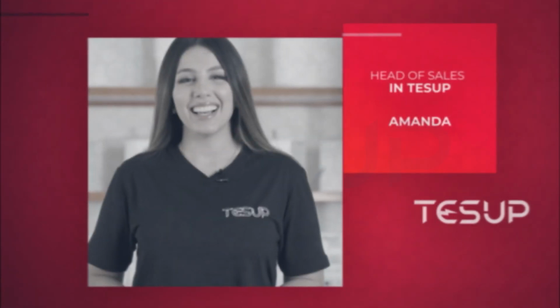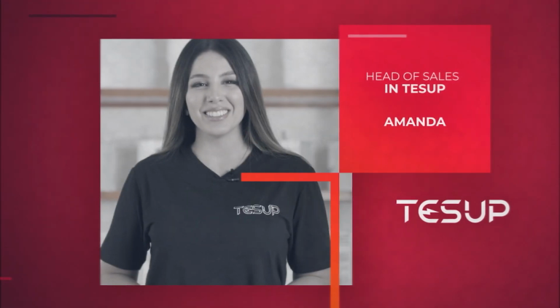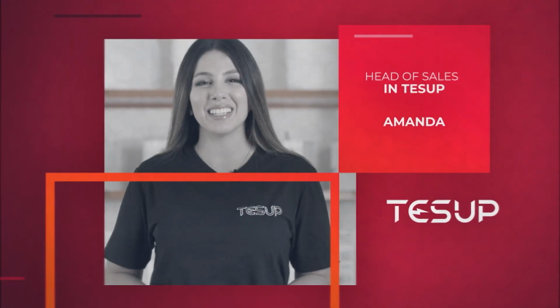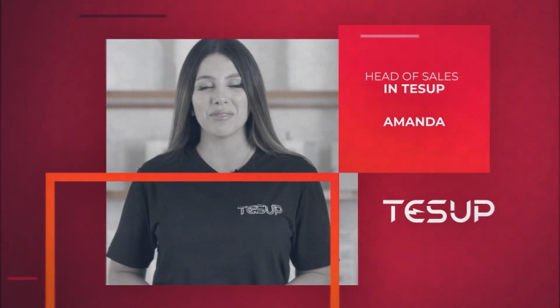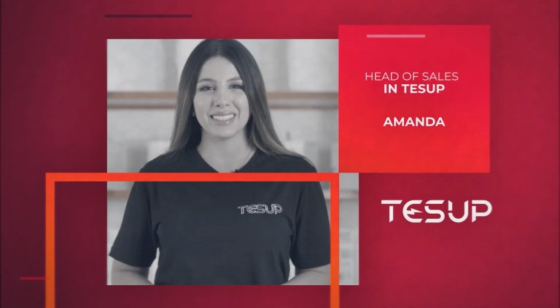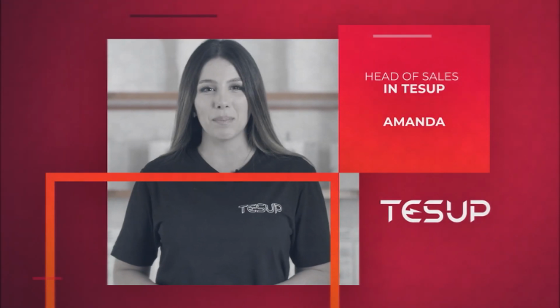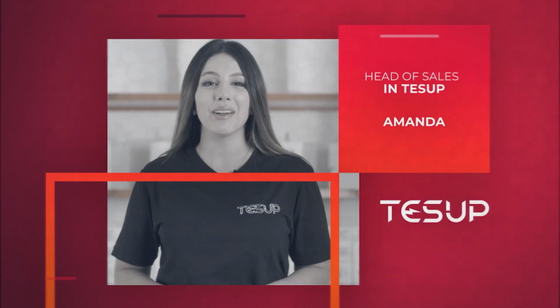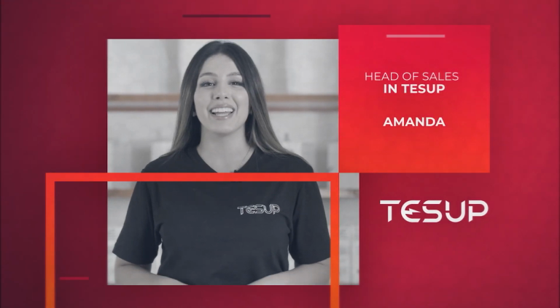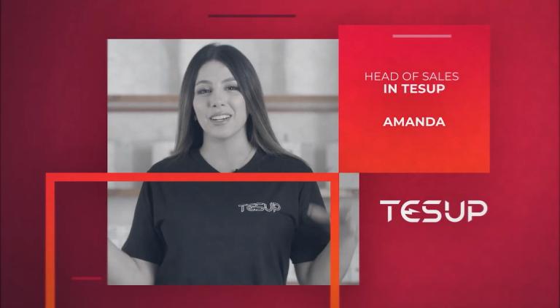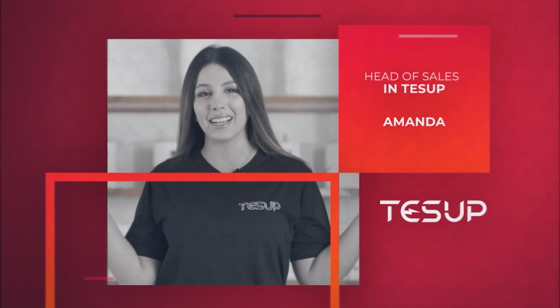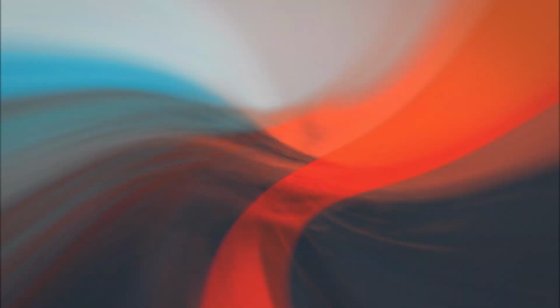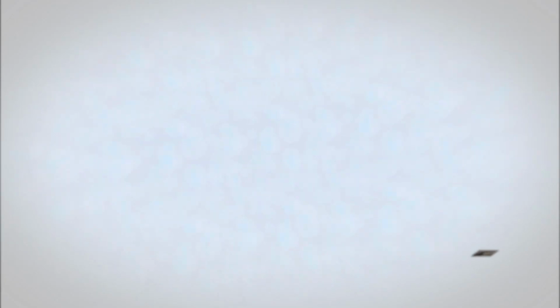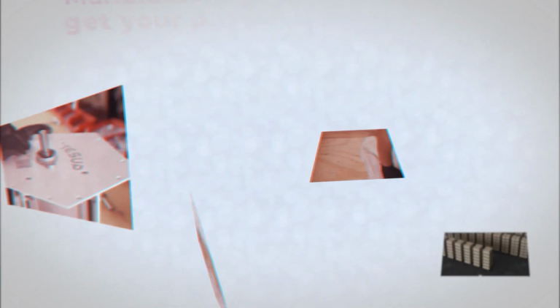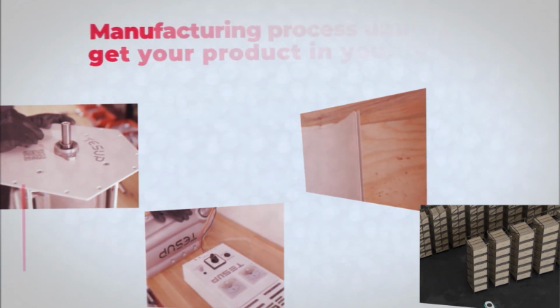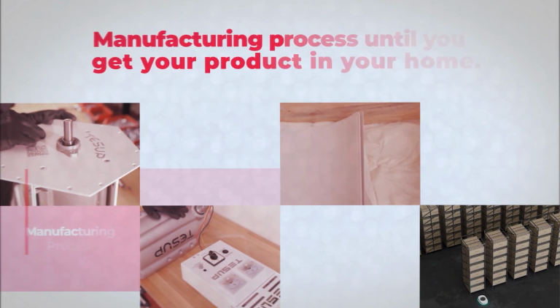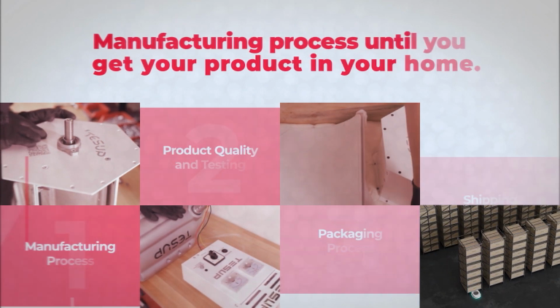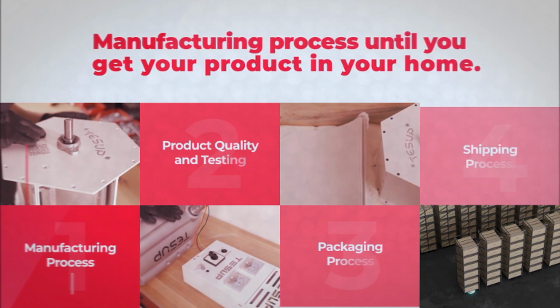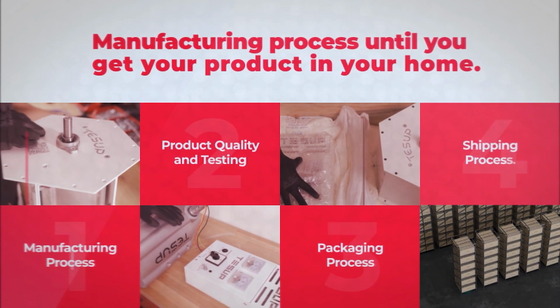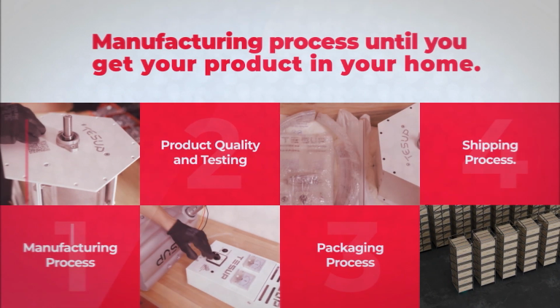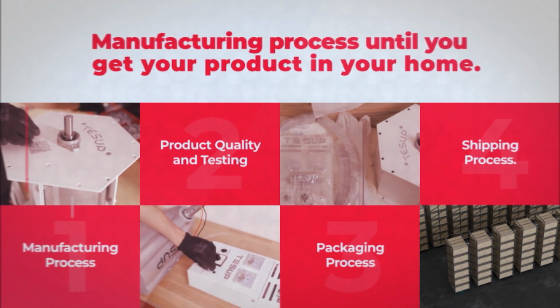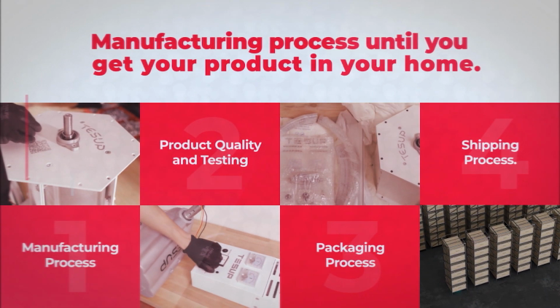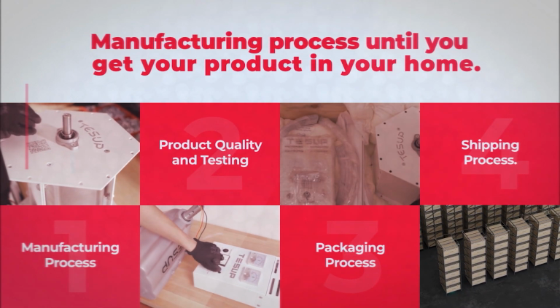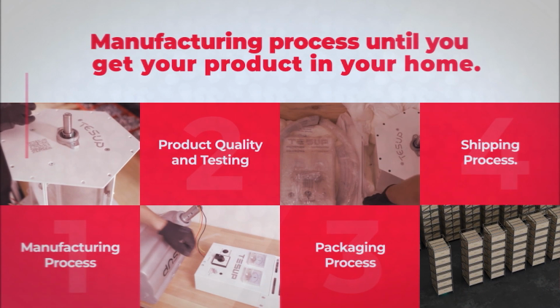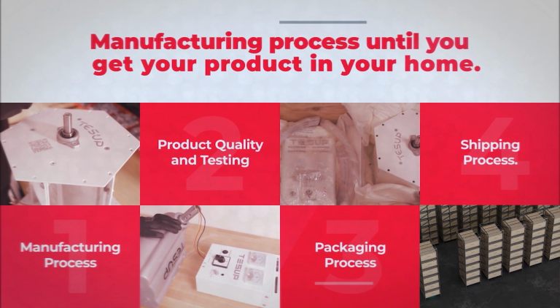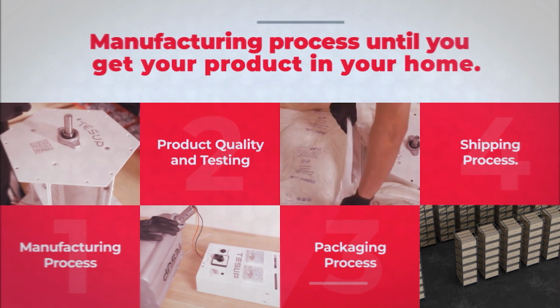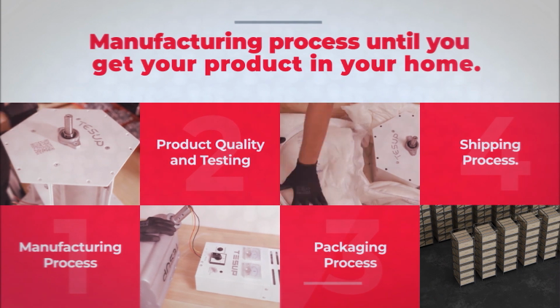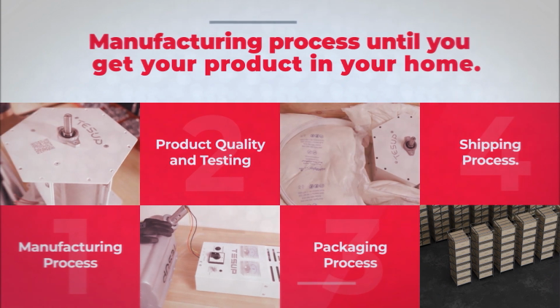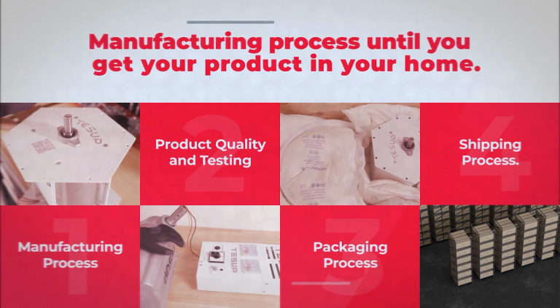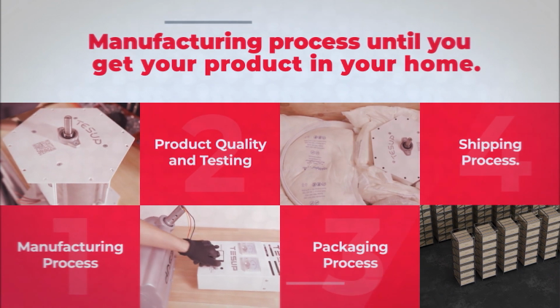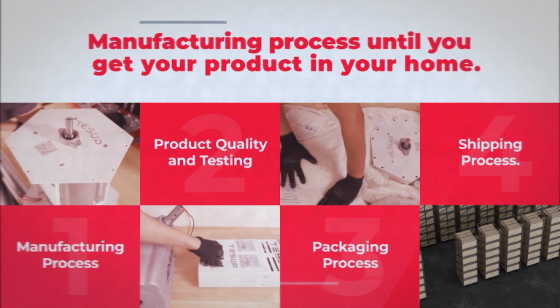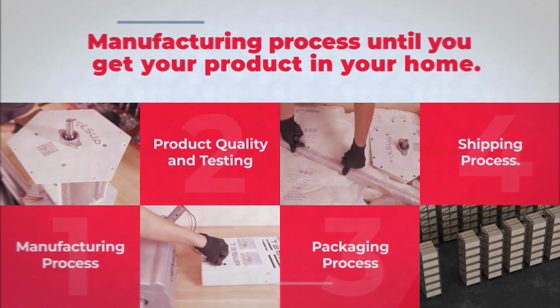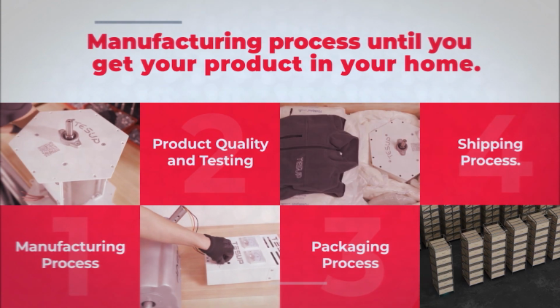Hello, this is Amanda from SAP. Today we are here at our factory and I'm going to tell you a little bit about our step-by-step process from manufacturing until you get your product in your home.